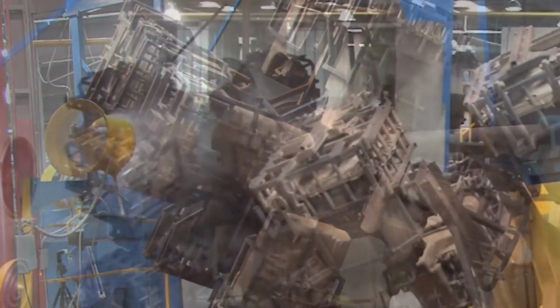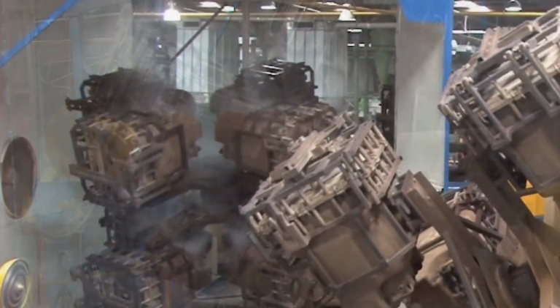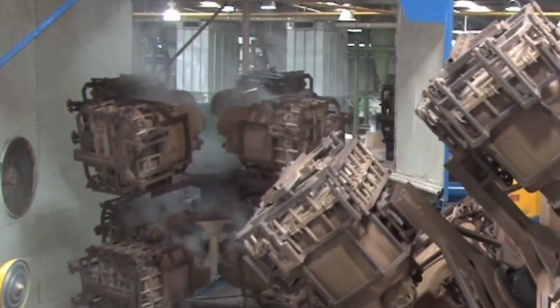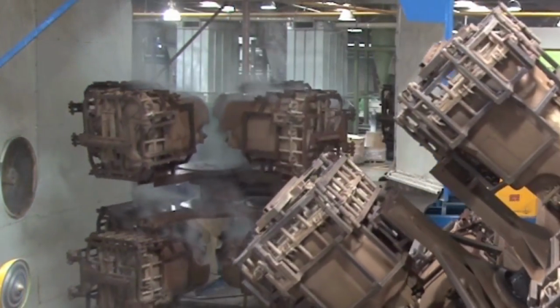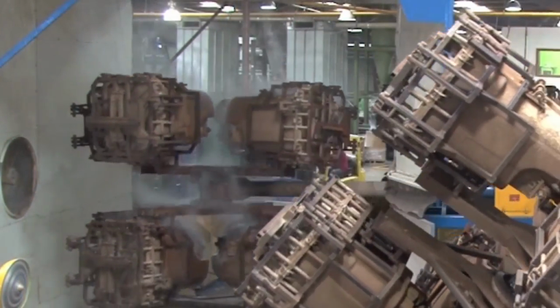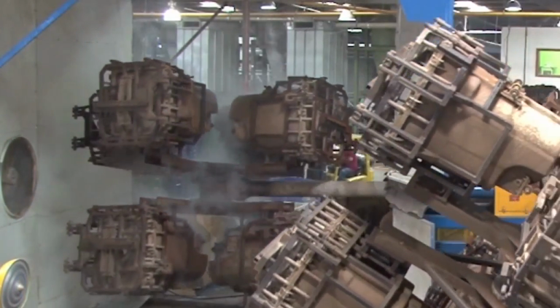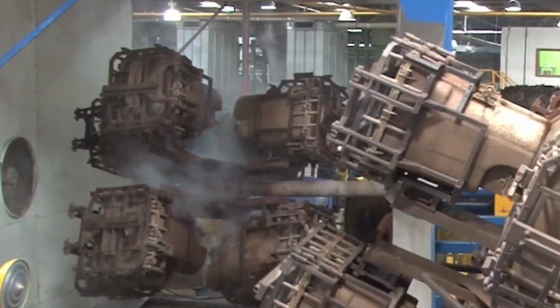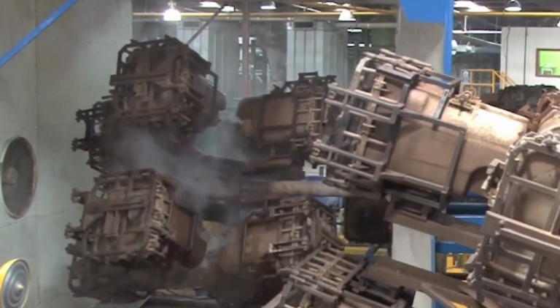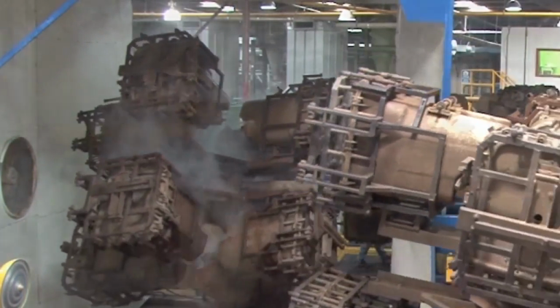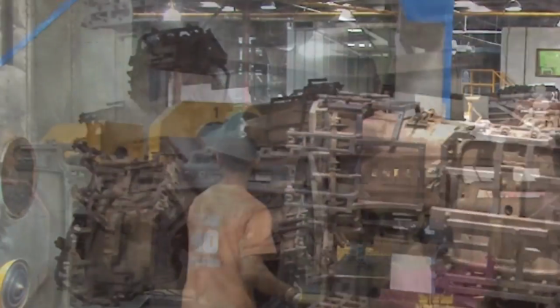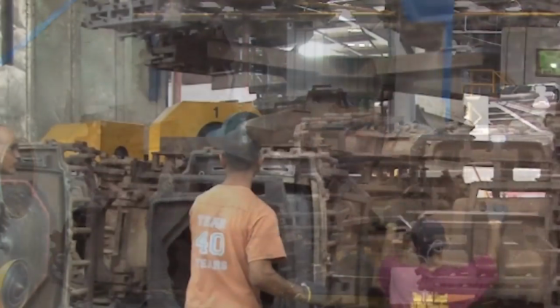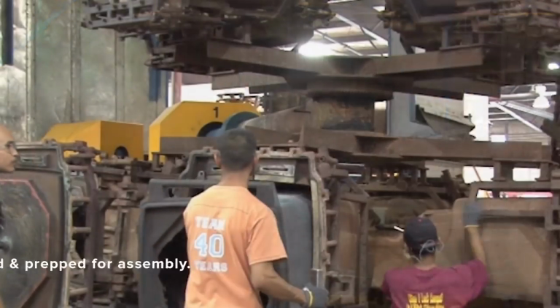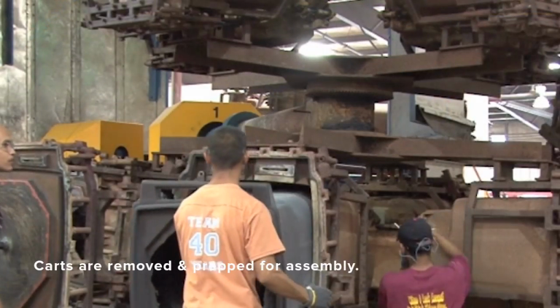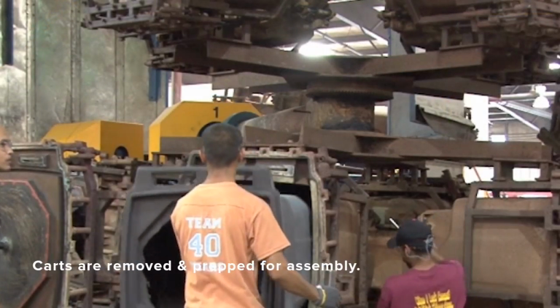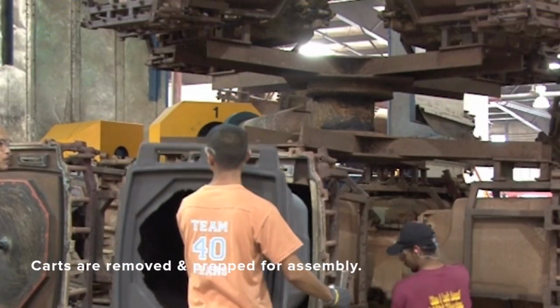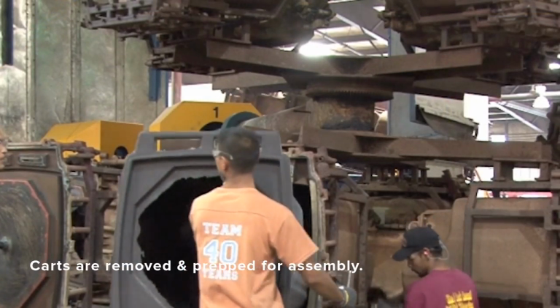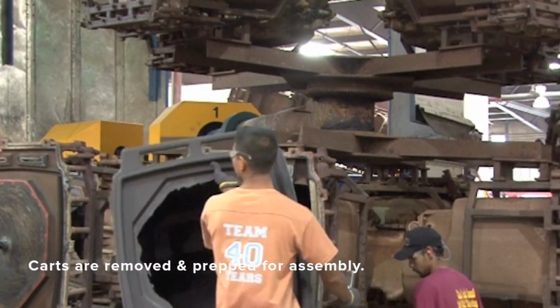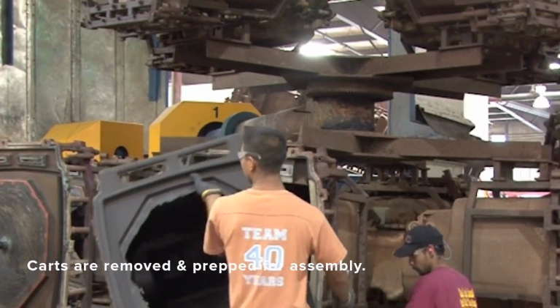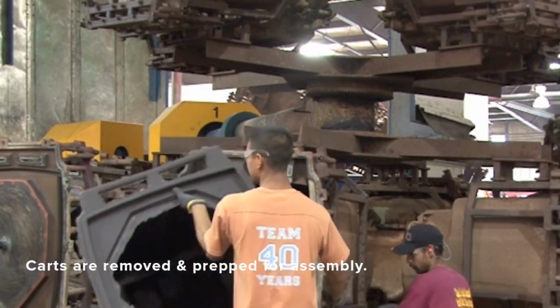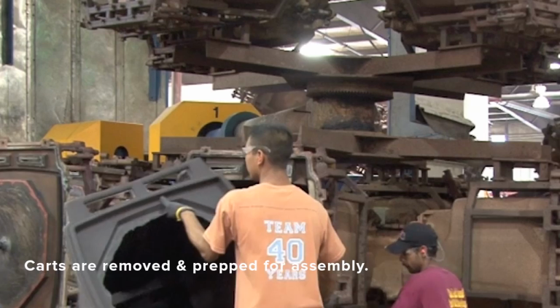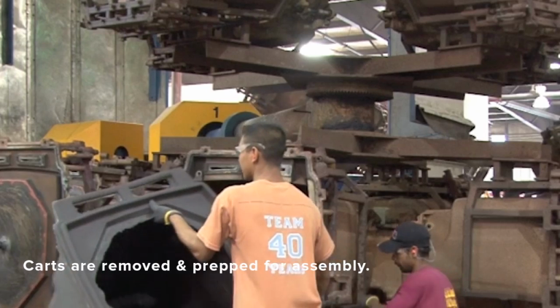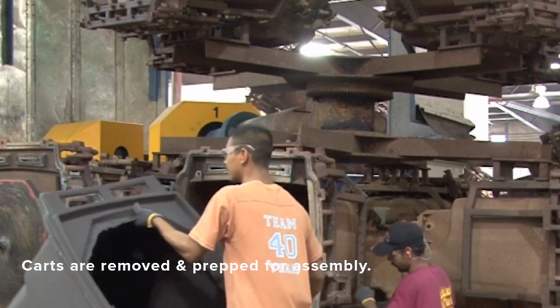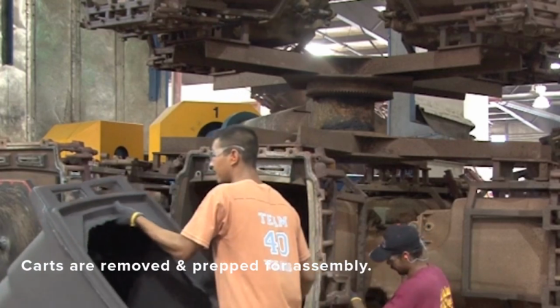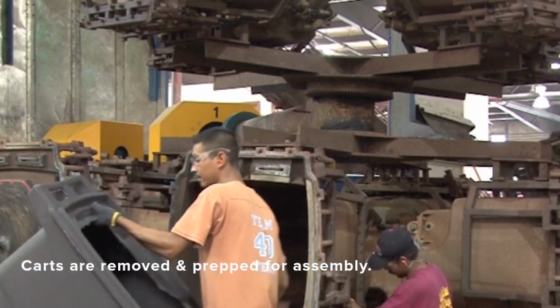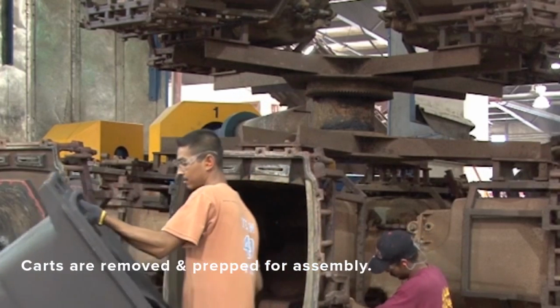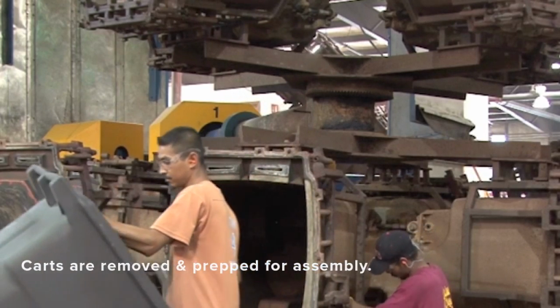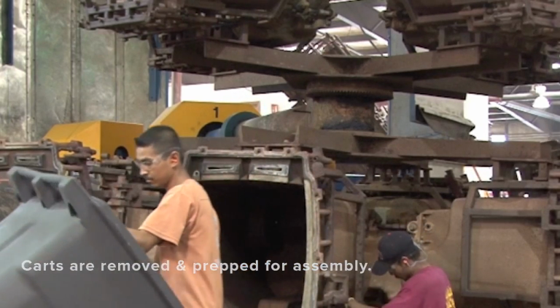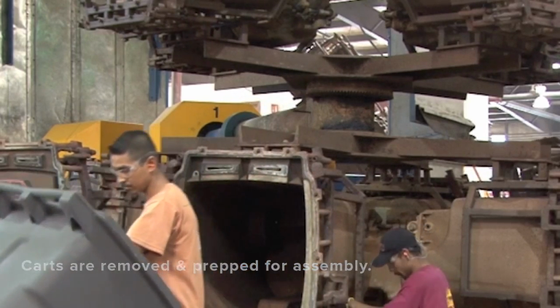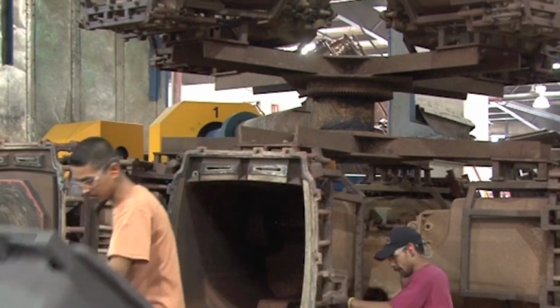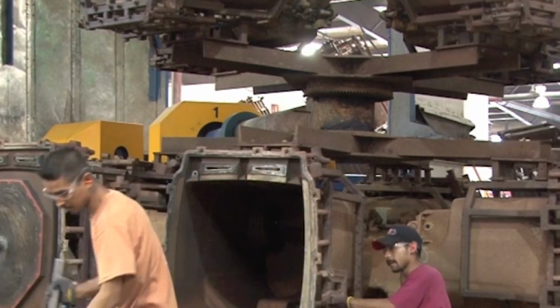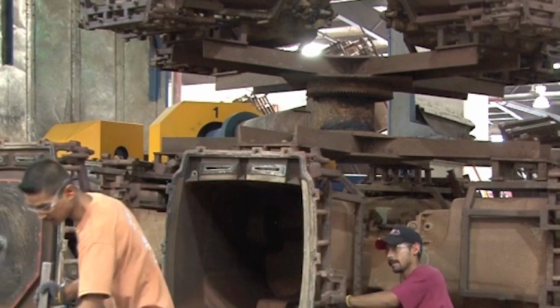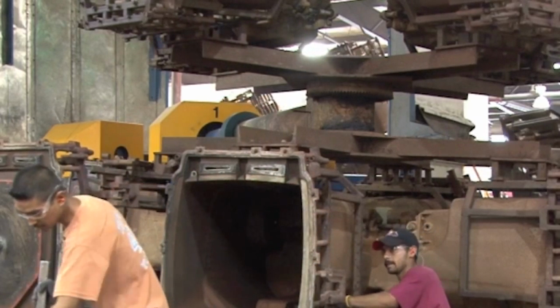After the molds cool and the carts have cured, they are removed from the mold. The carts are trimmed and final imprinting and assembly complete the process.